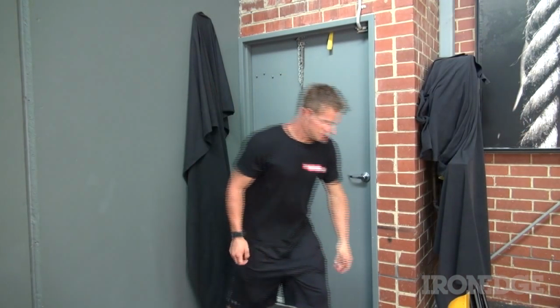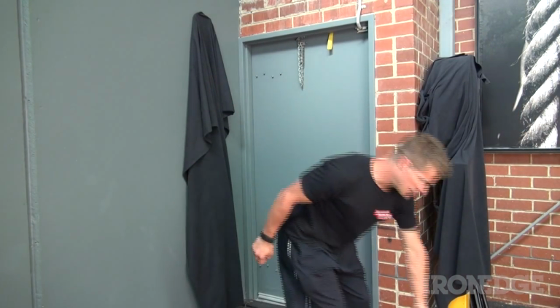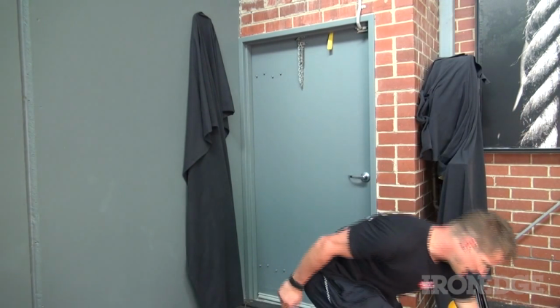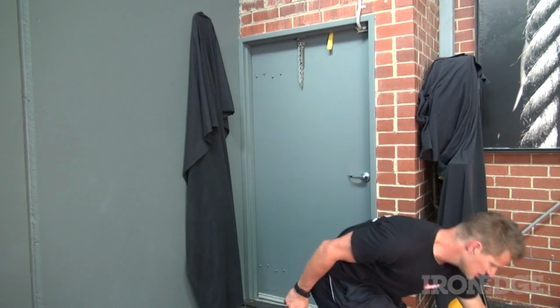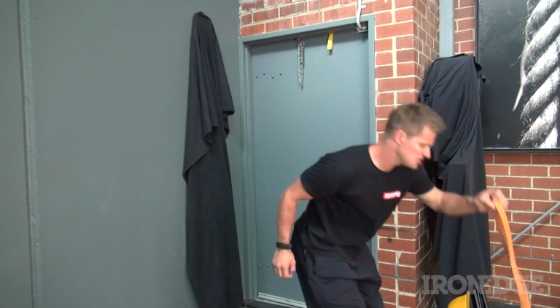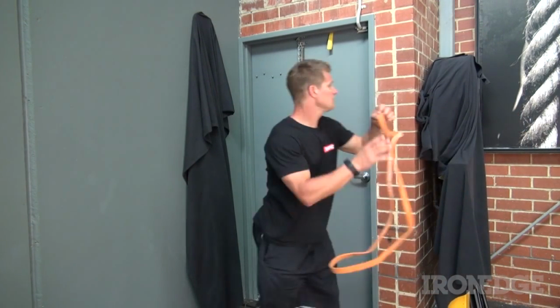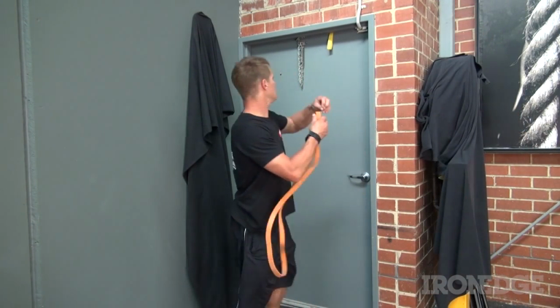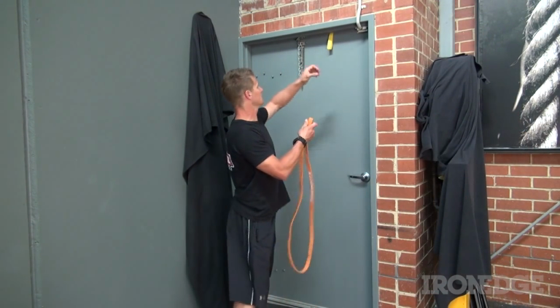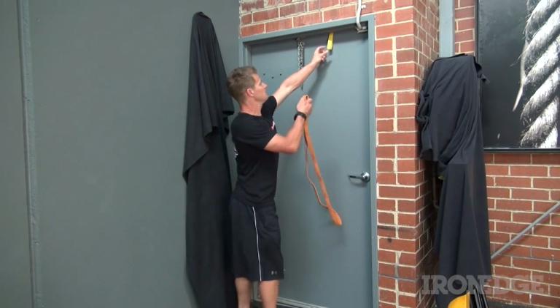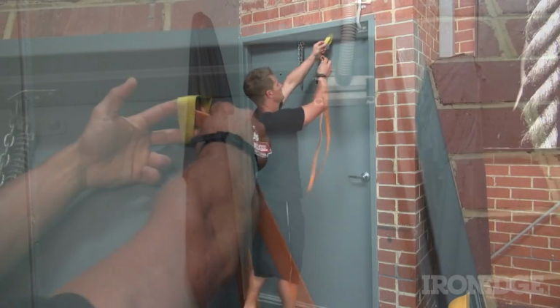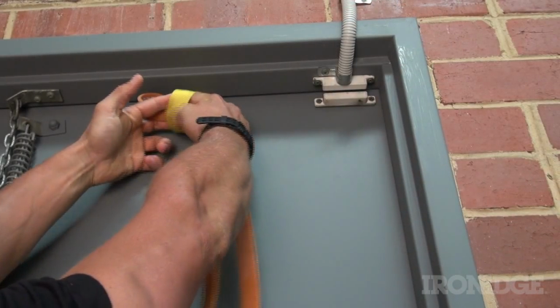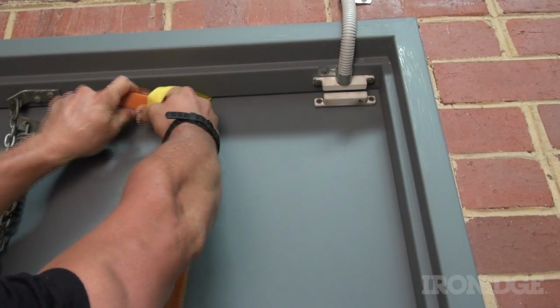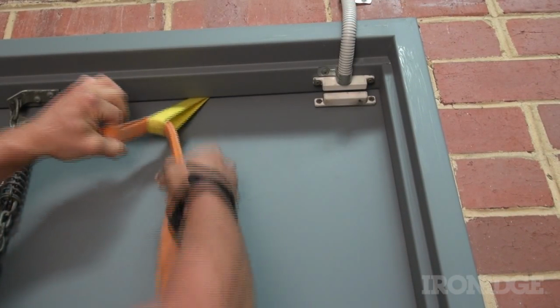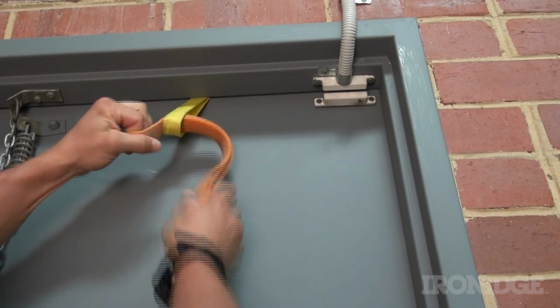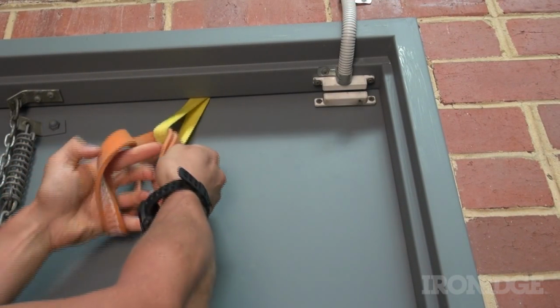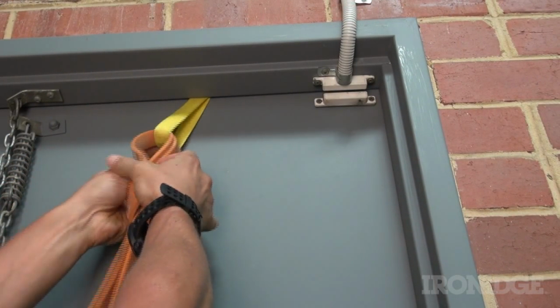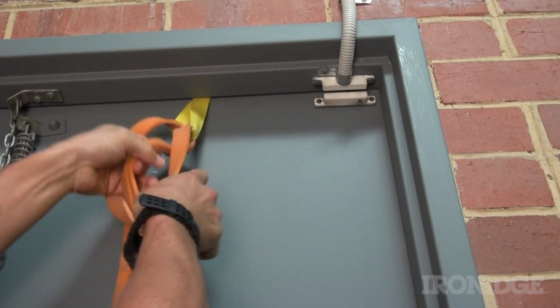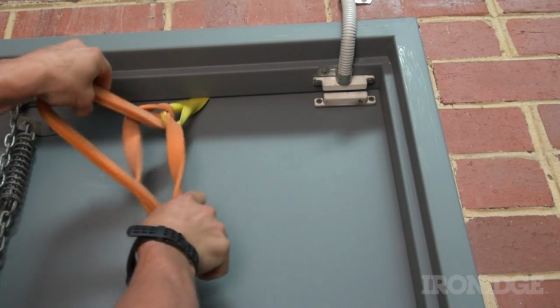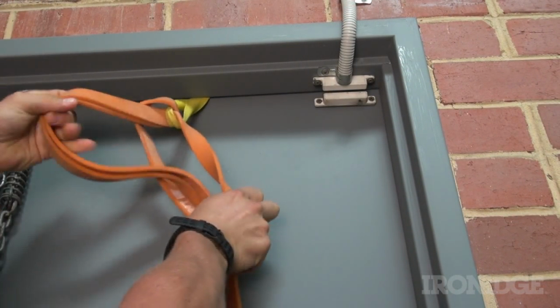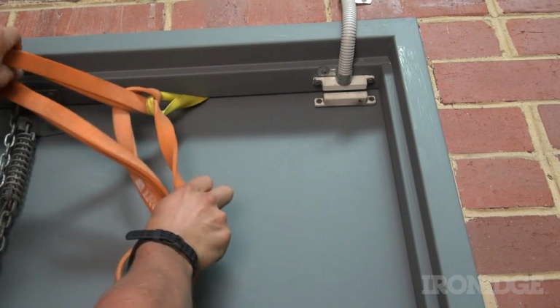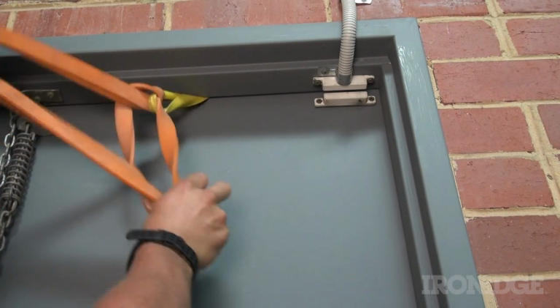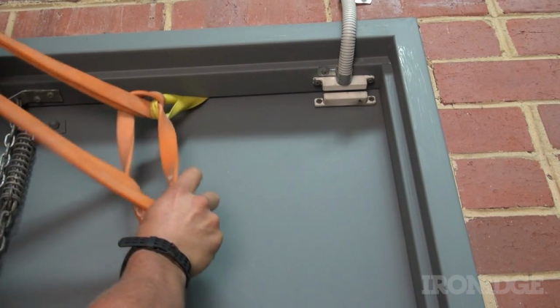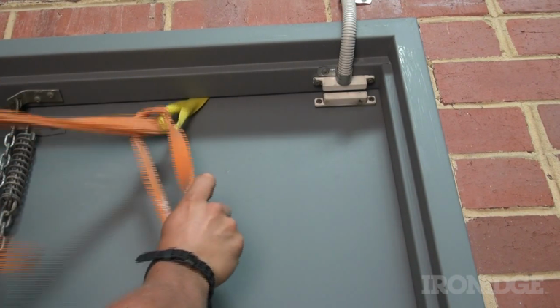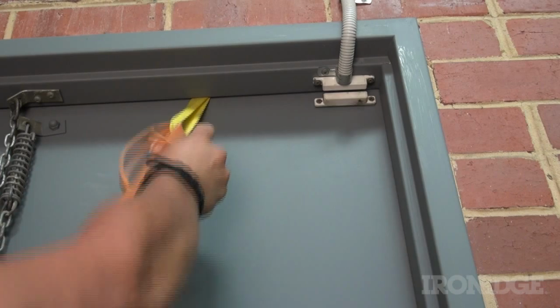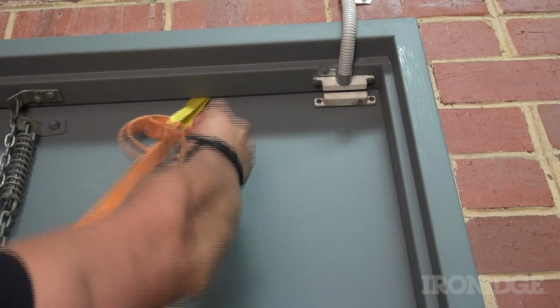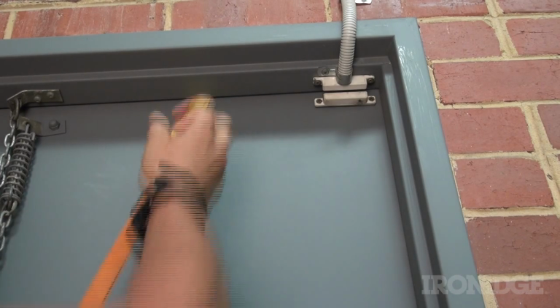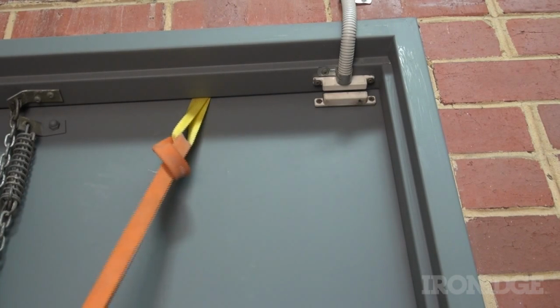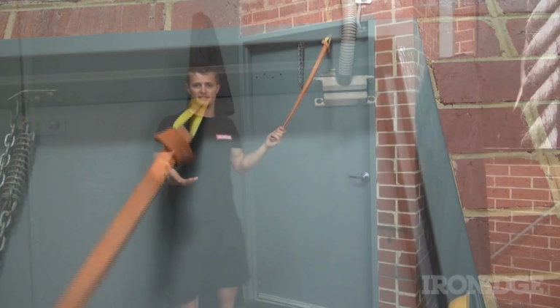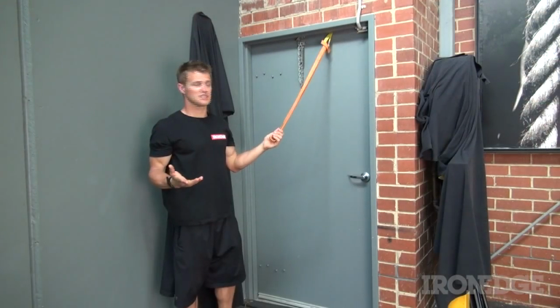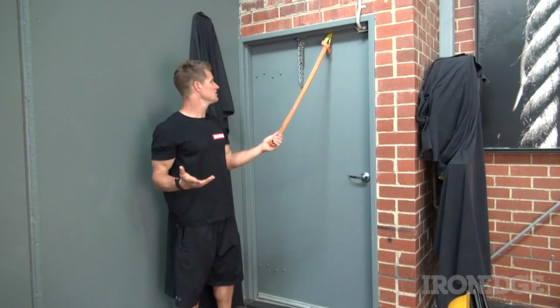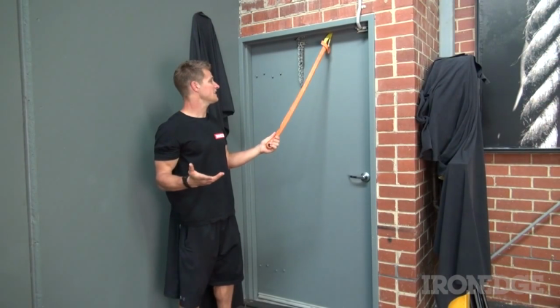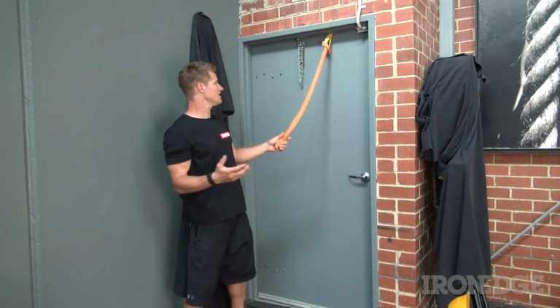To attach a band, utilize that loop and thread the power band through, then just pull it back on itself just like that, and then you can do your exercises.